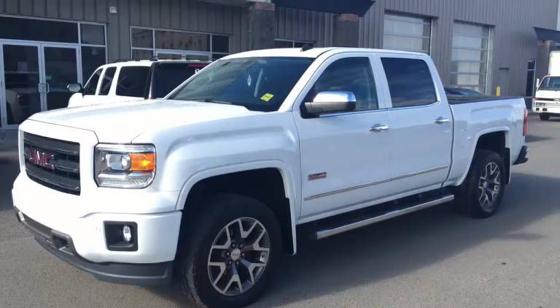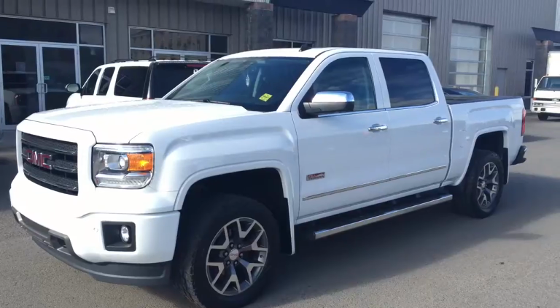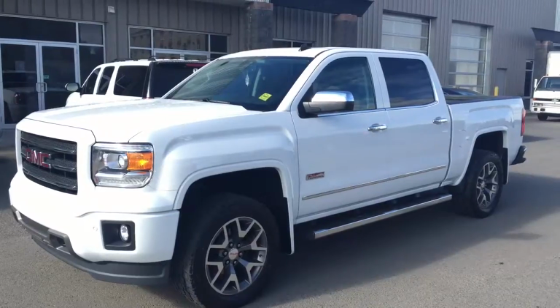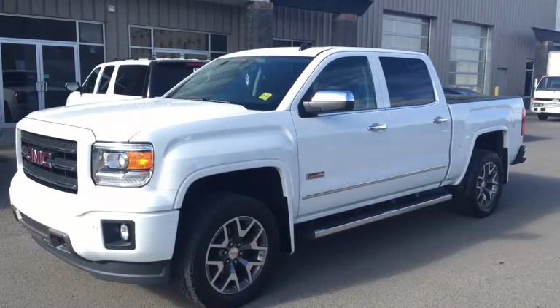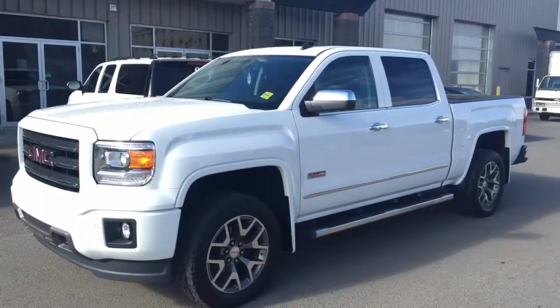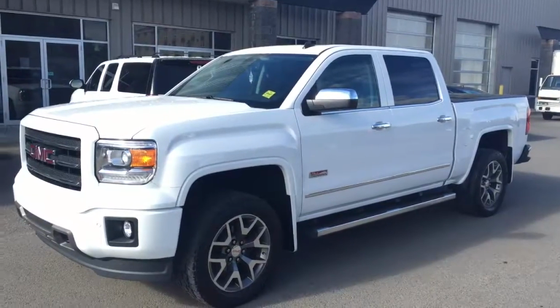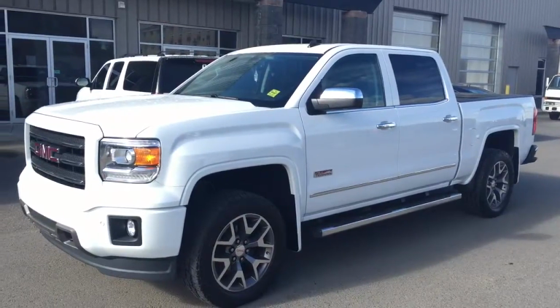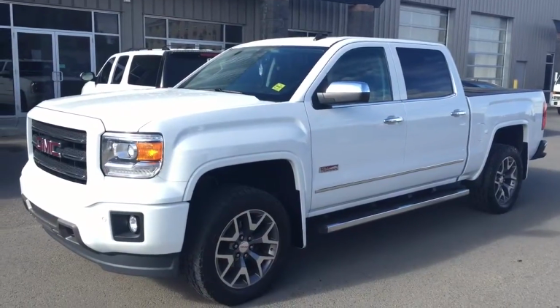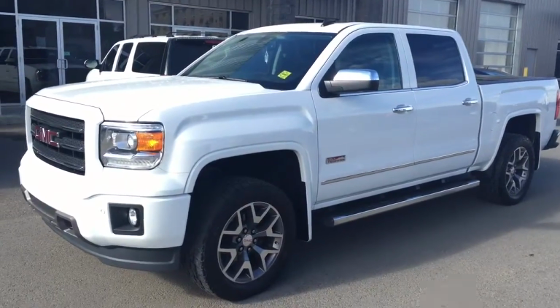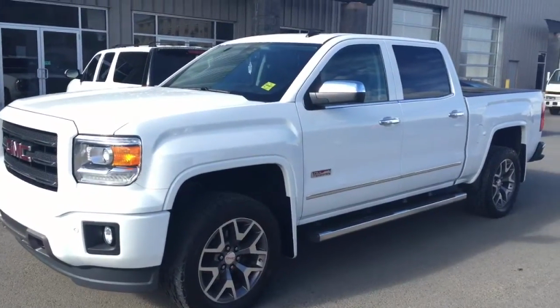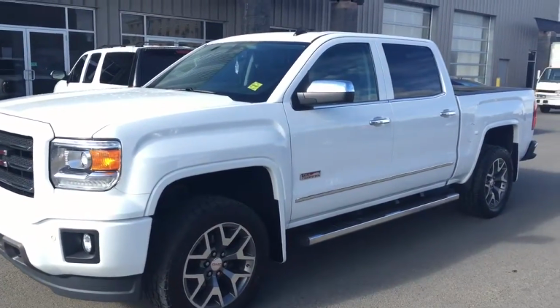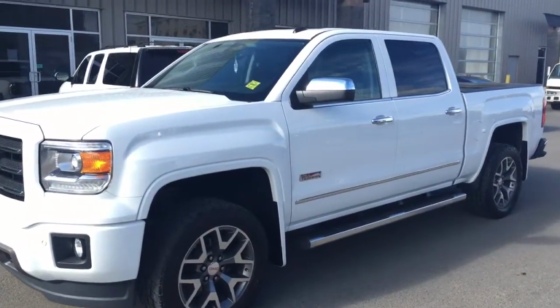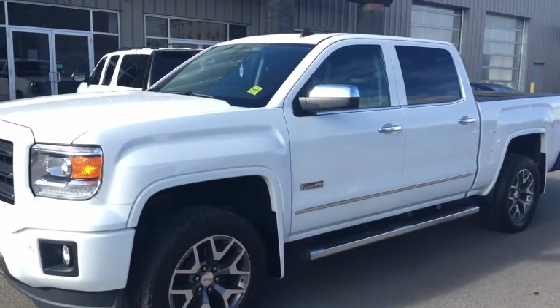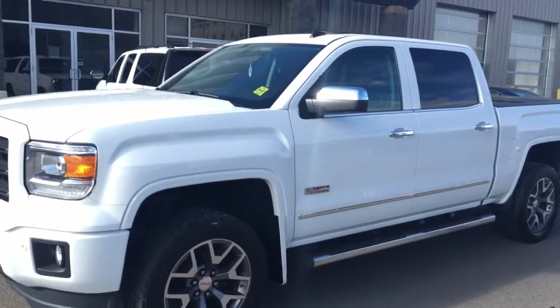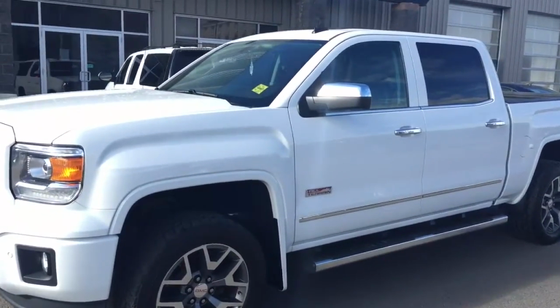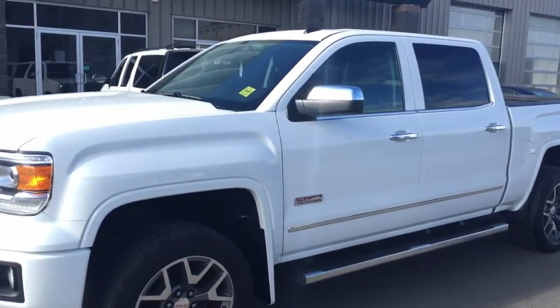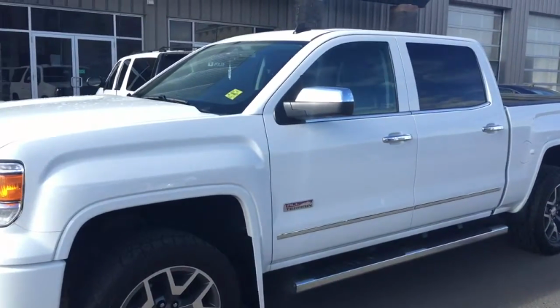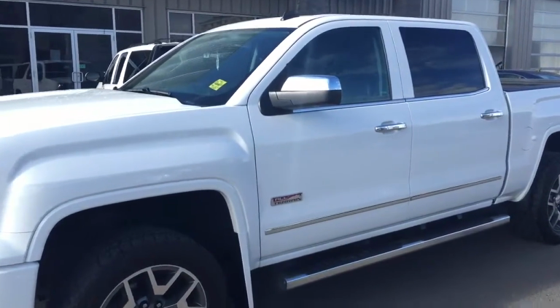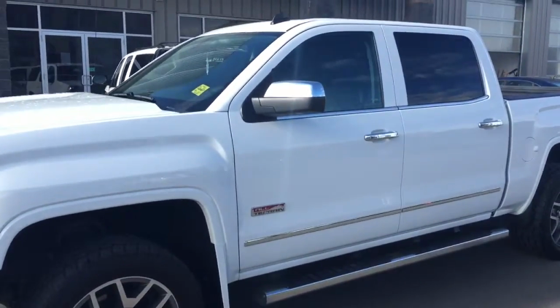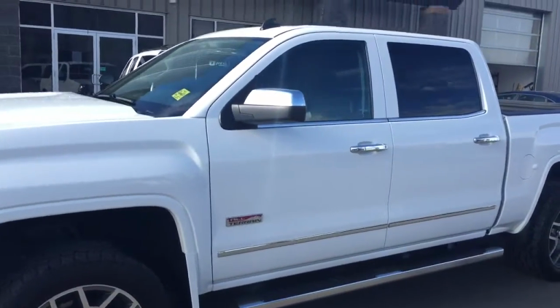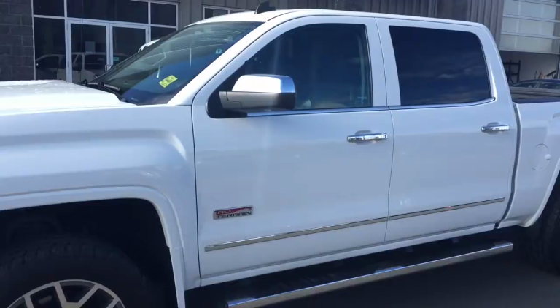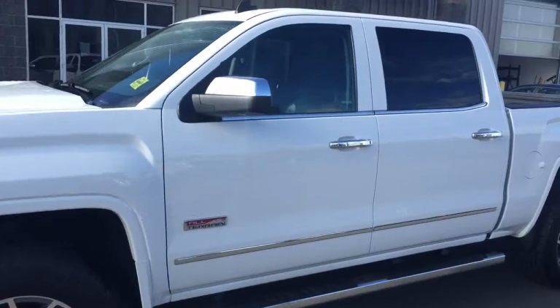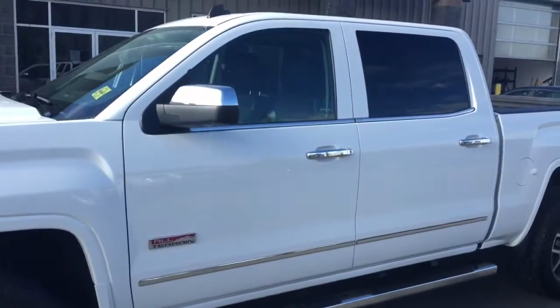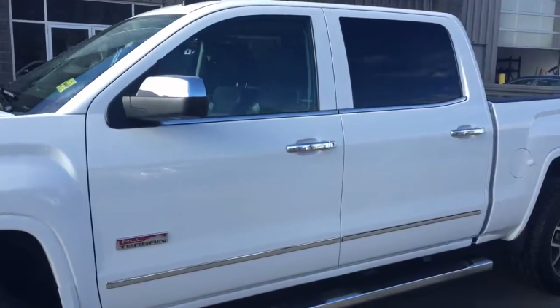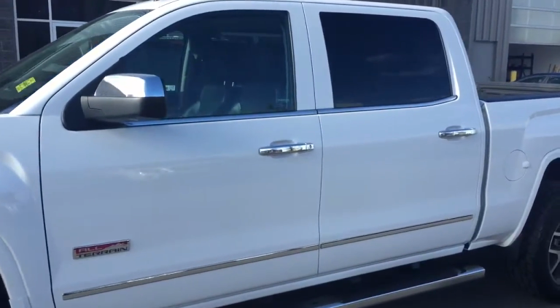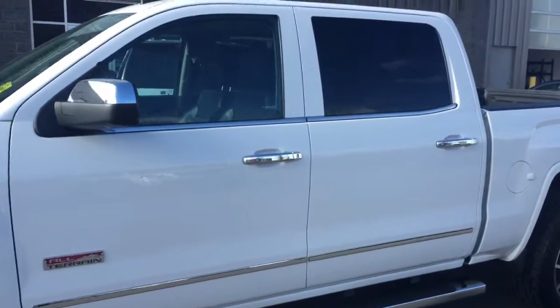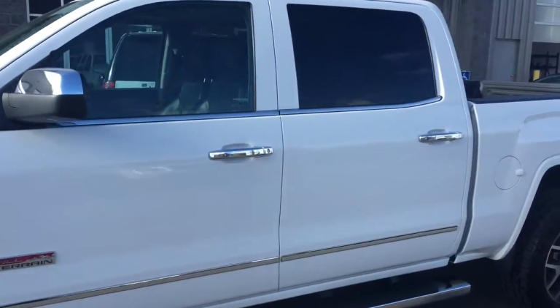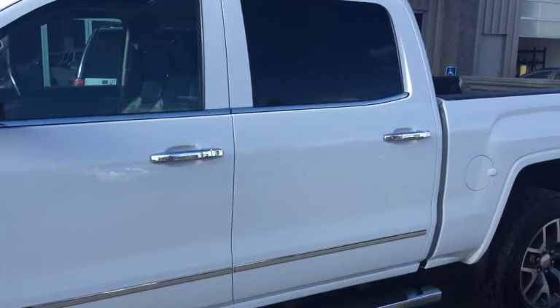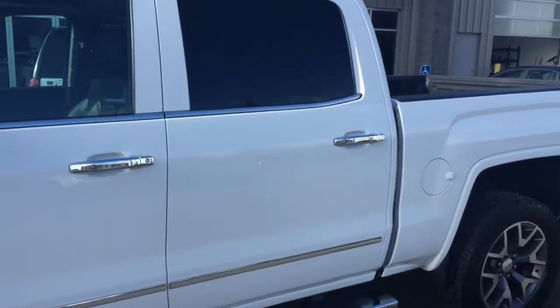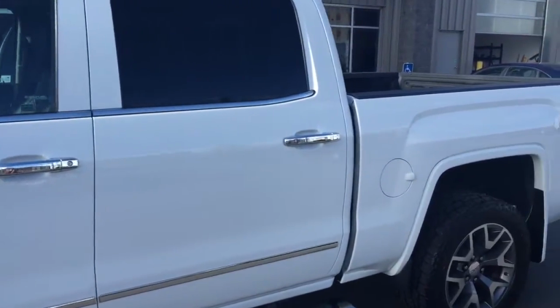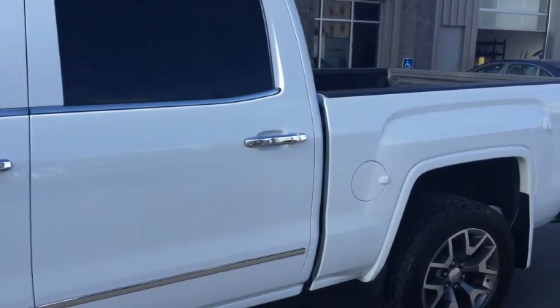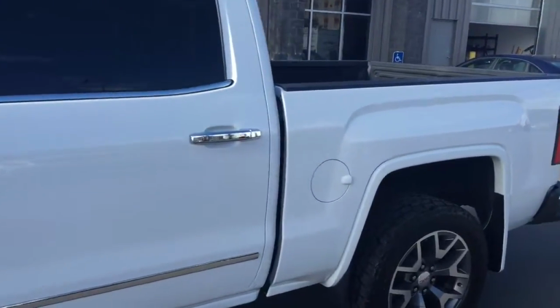Welcome to Davis Chevrolet. This is the pre-owned 2014 GMC Sierra with the all-terrain package in the color white.